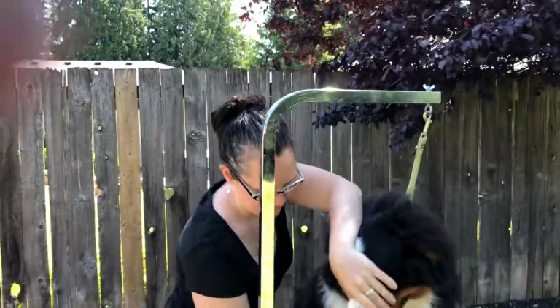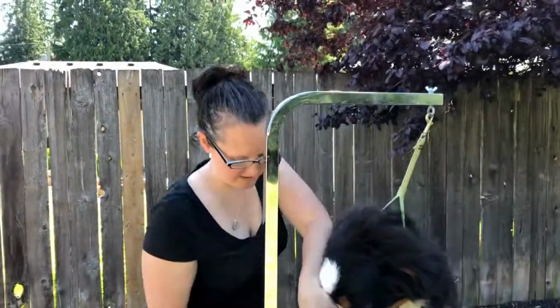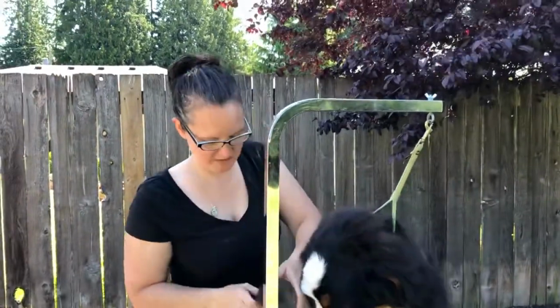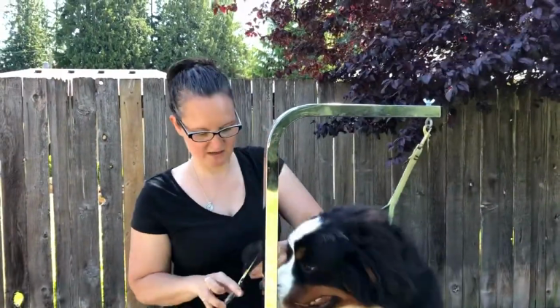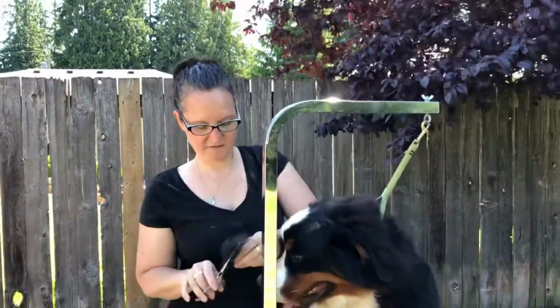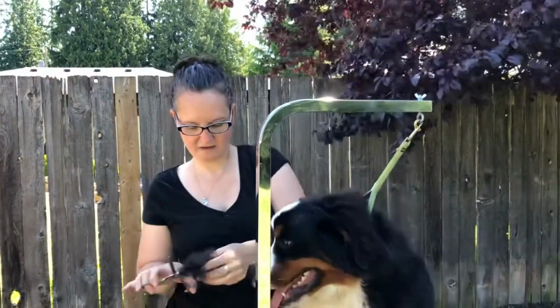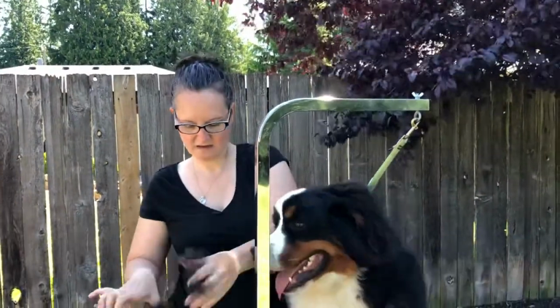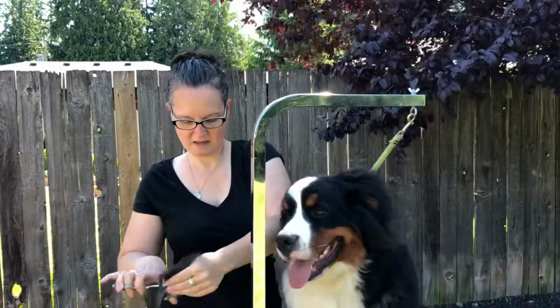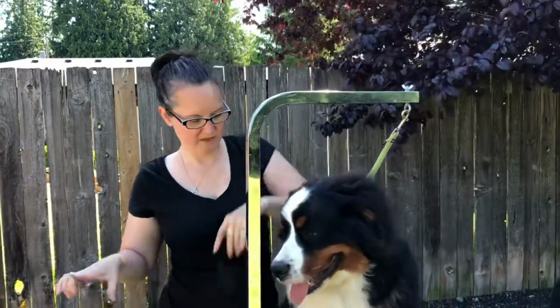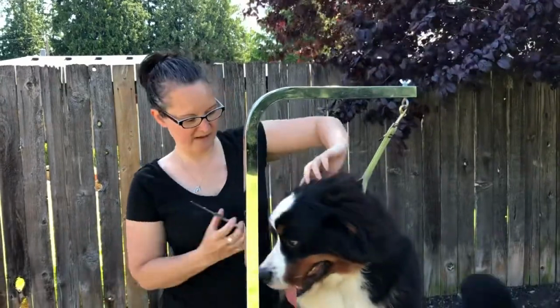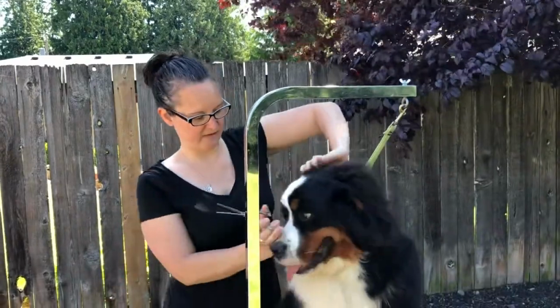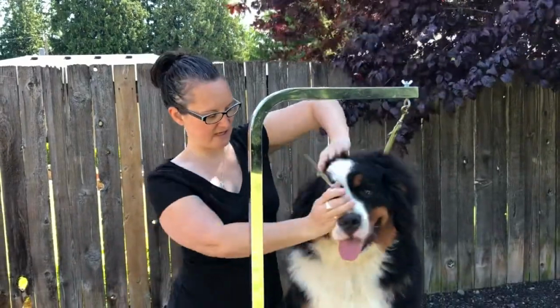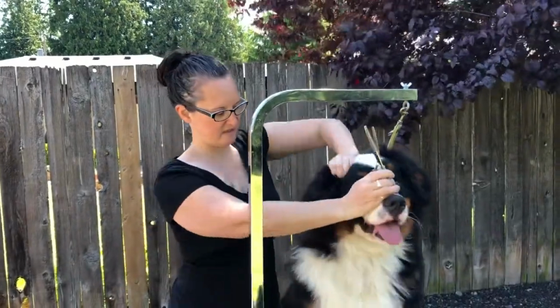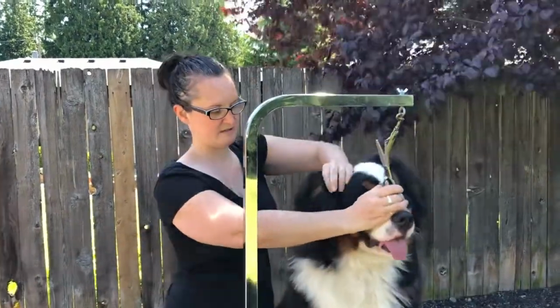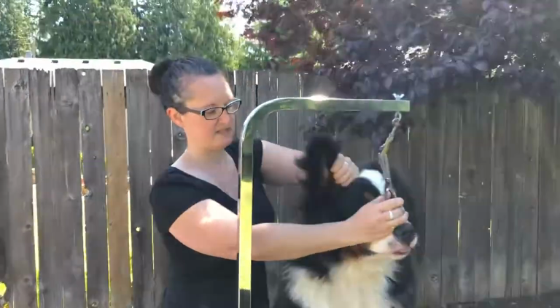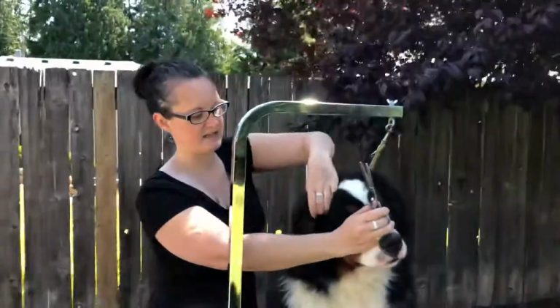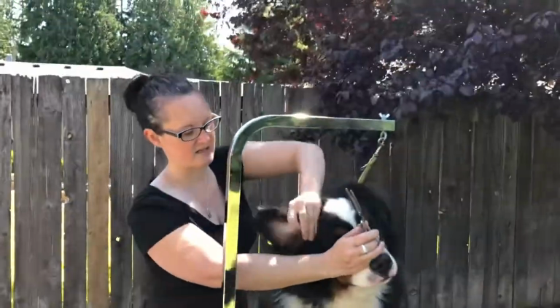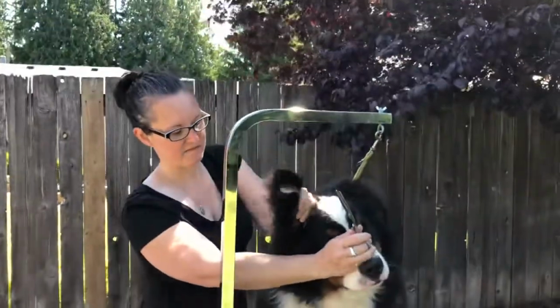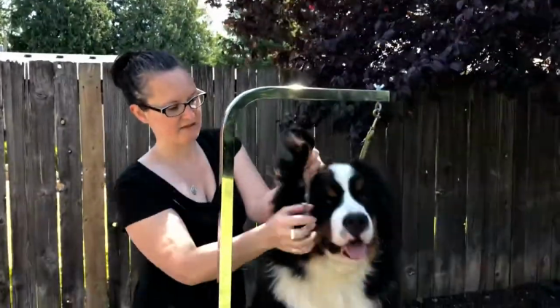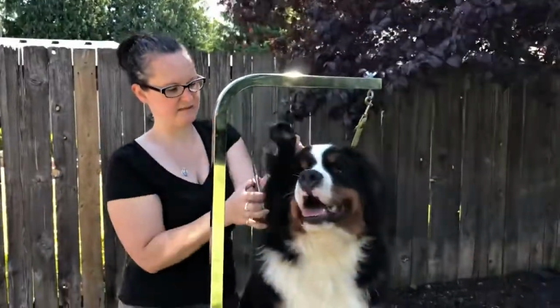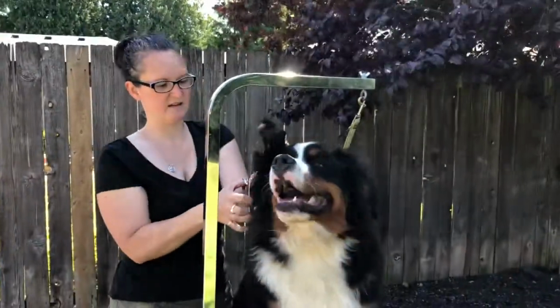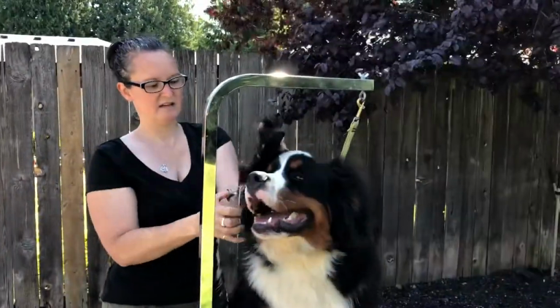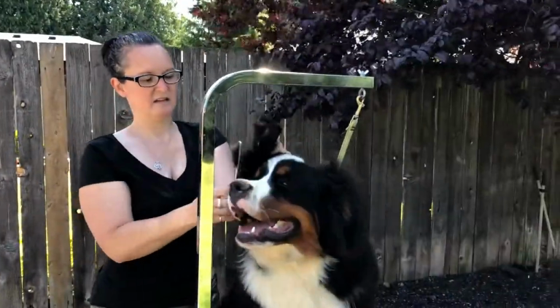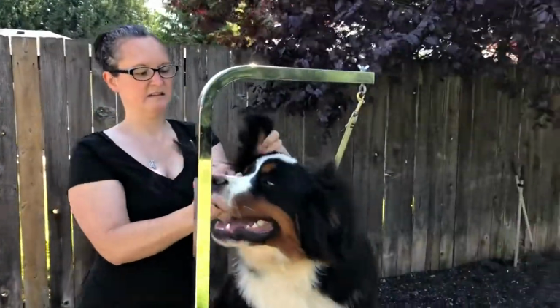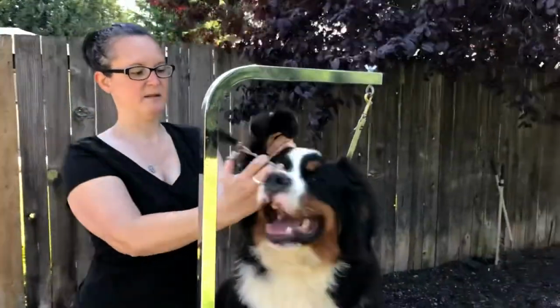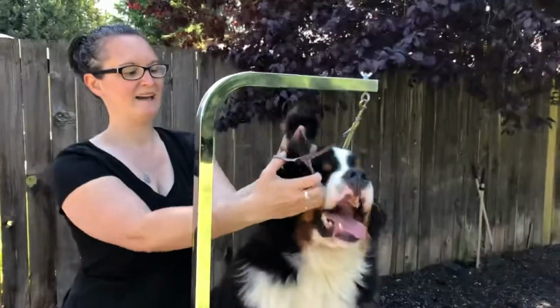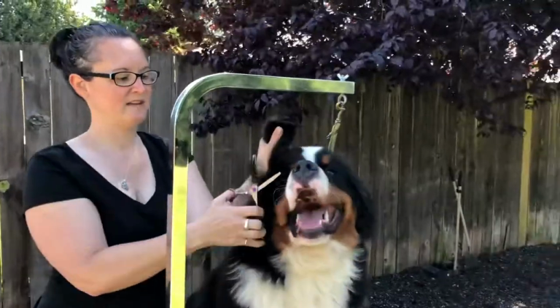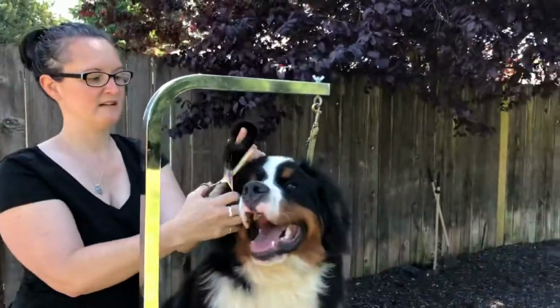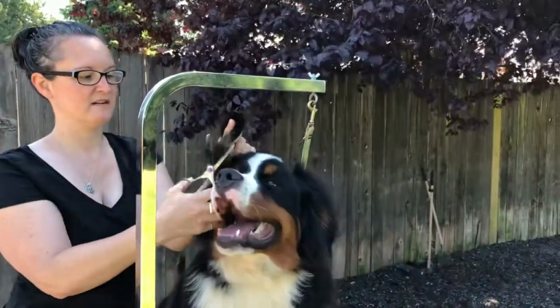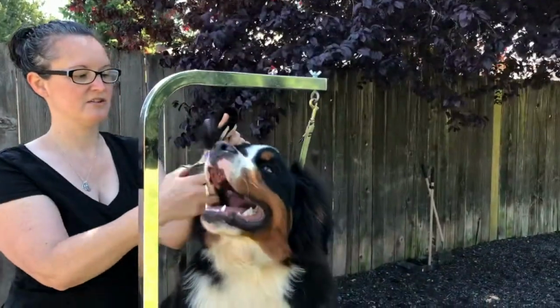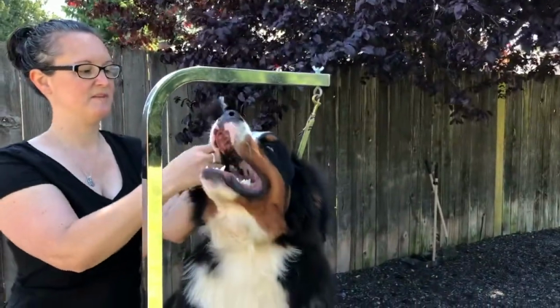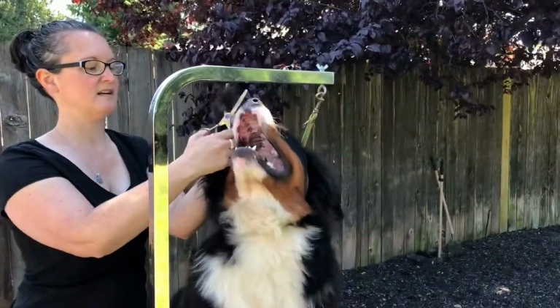I'm going to follow the ear — take the ear and follow the bottom of the ear leather, the shape of the ear.